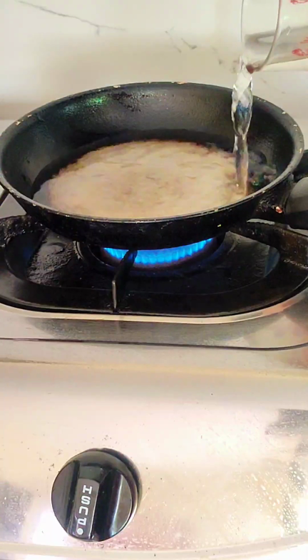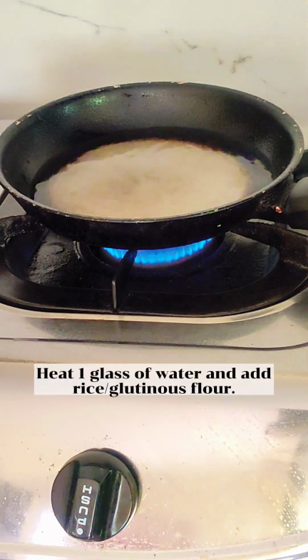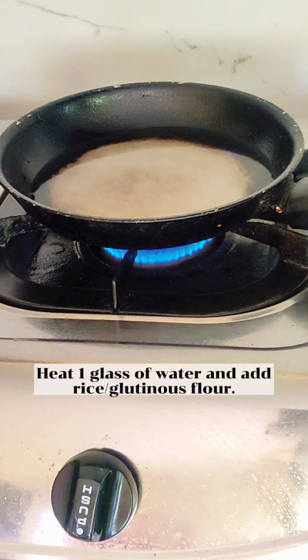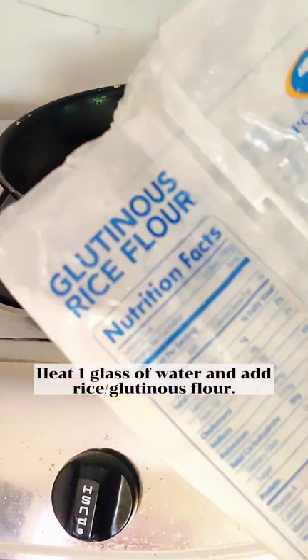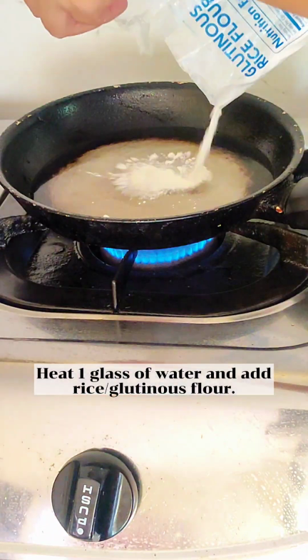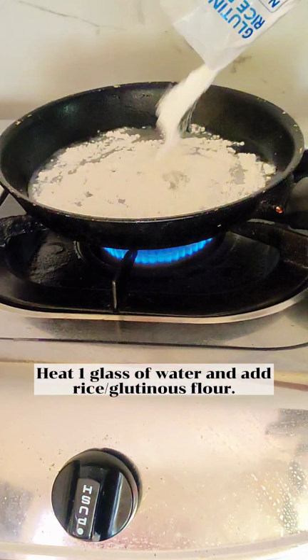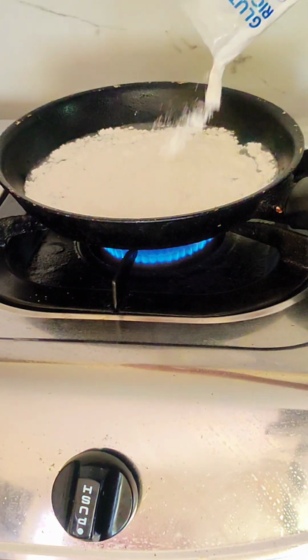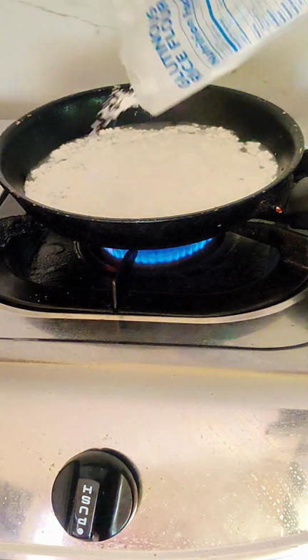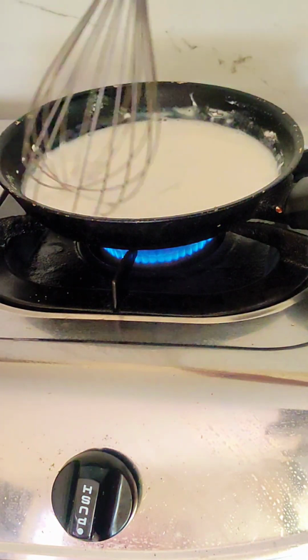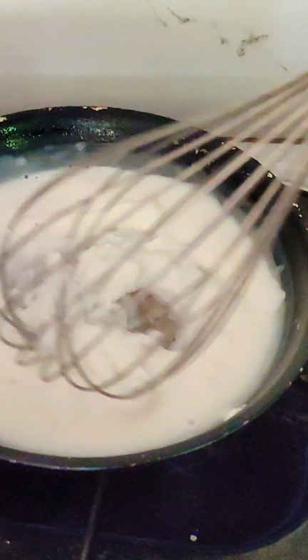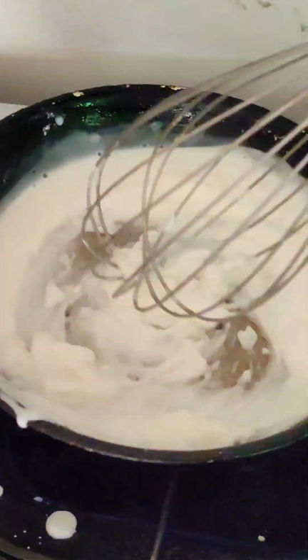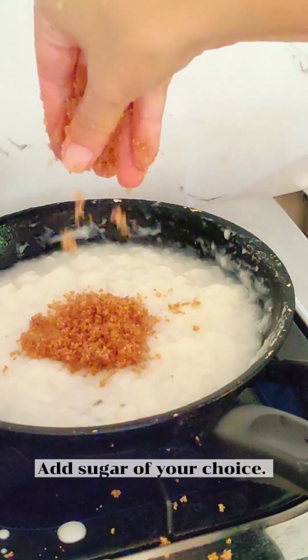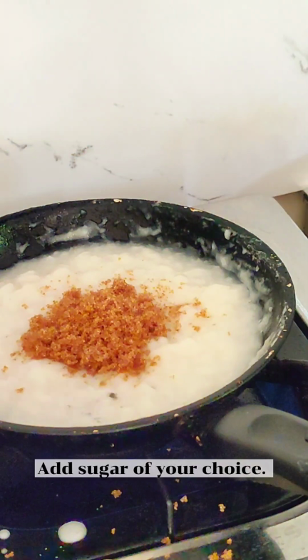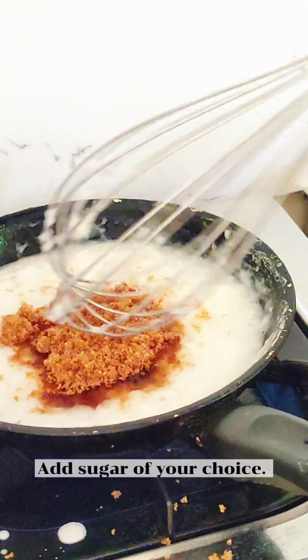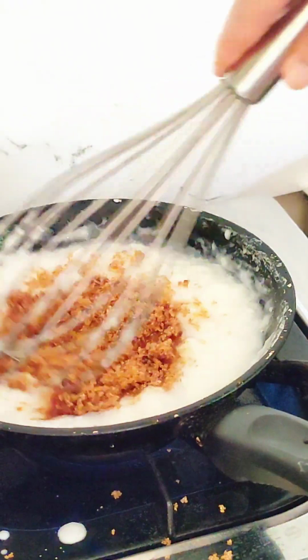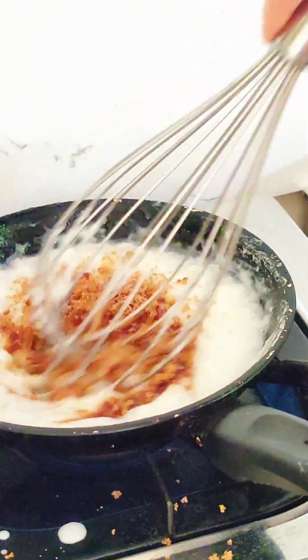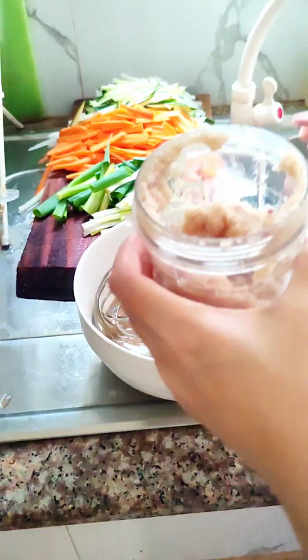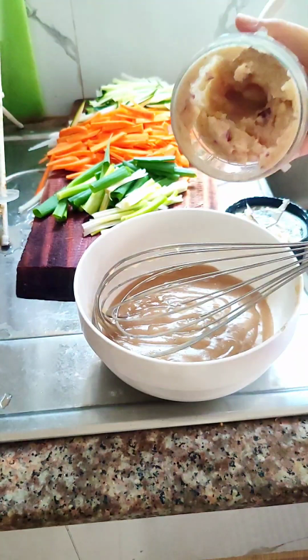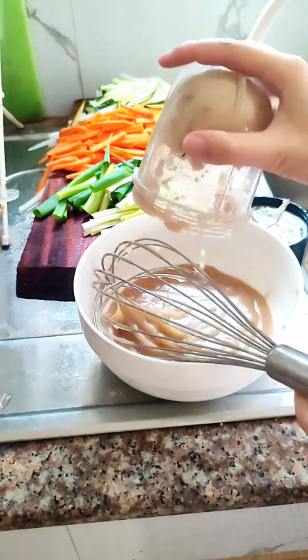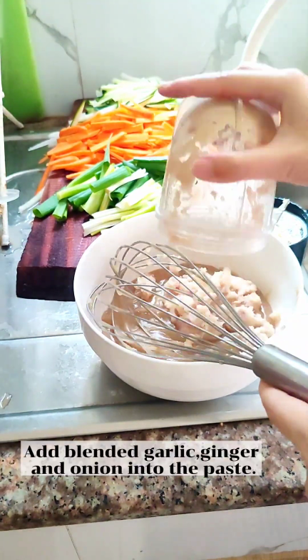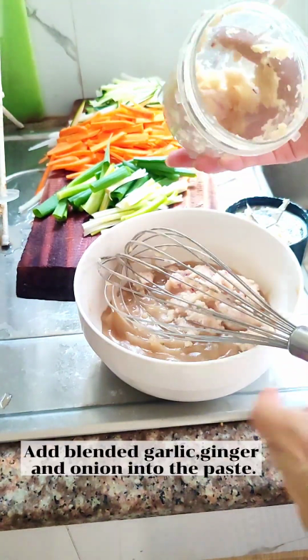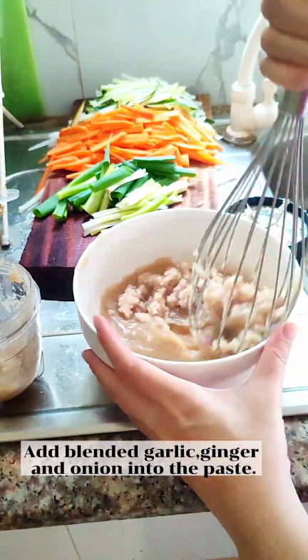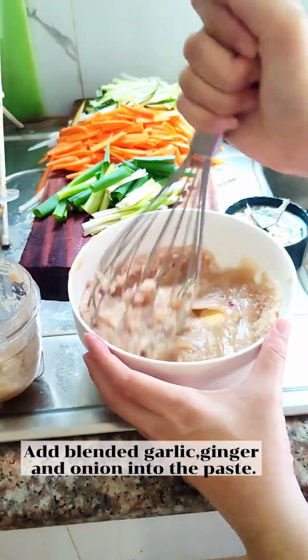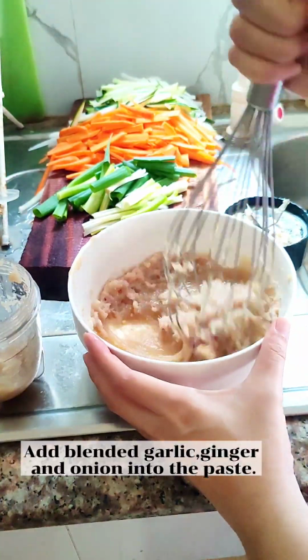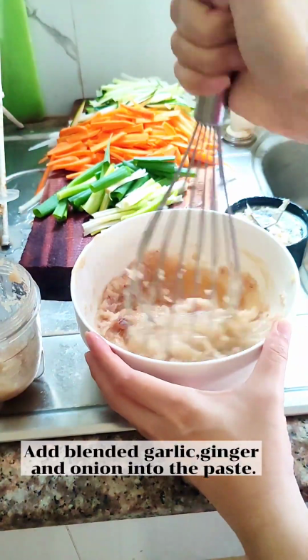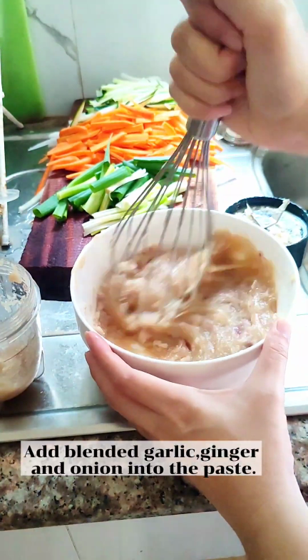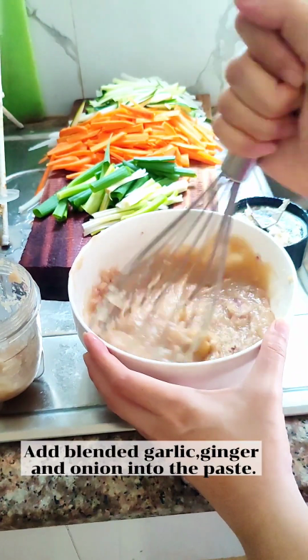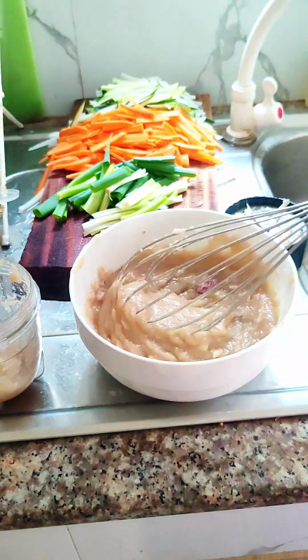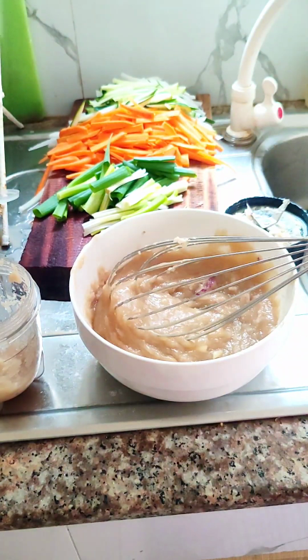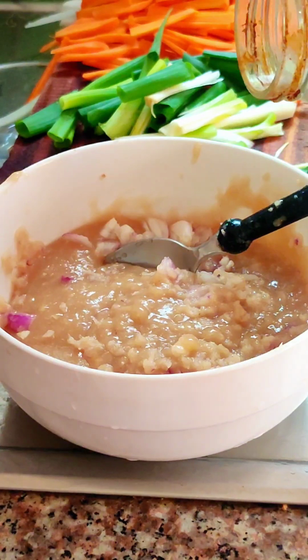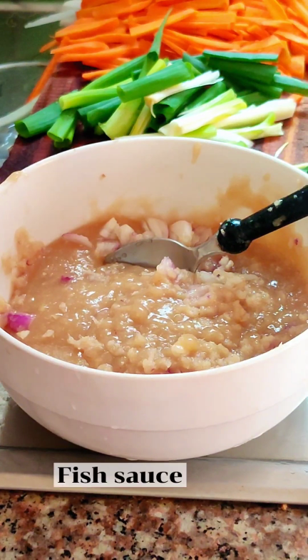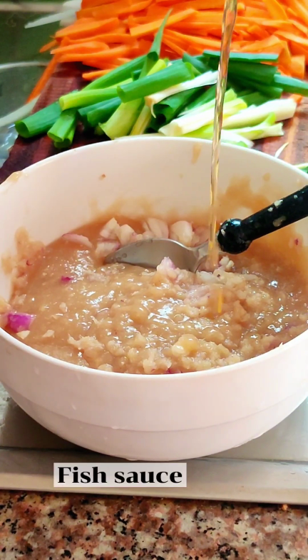Heat one glass of water and add rice or glutinous flour, then add sugar of your choice. Add the blended garlic, ginger, and onion into the paste along with fish sauce.